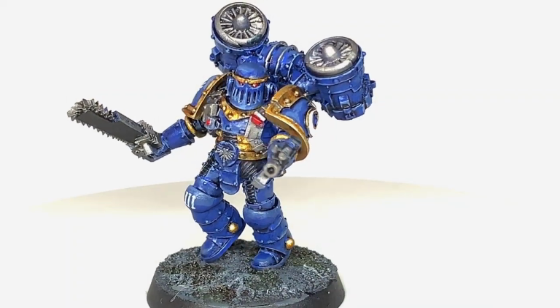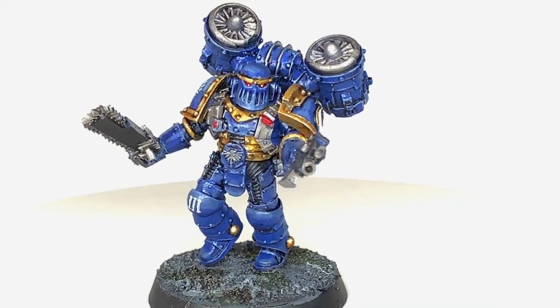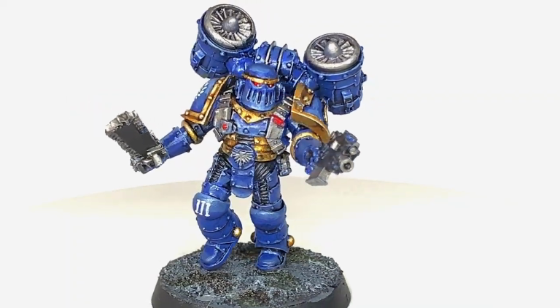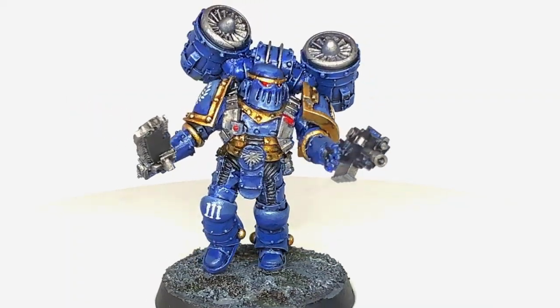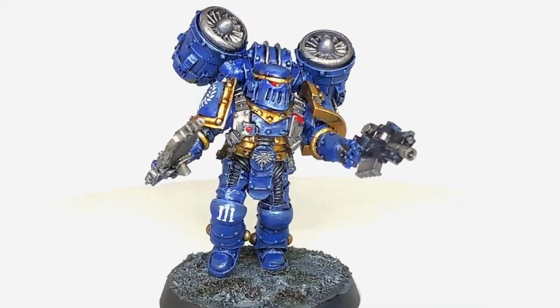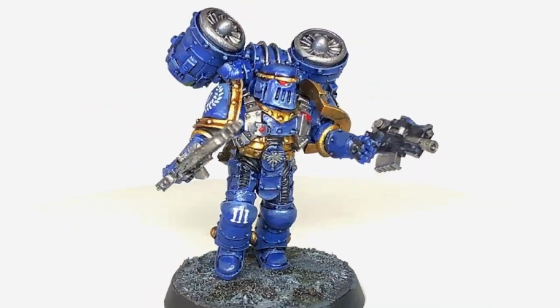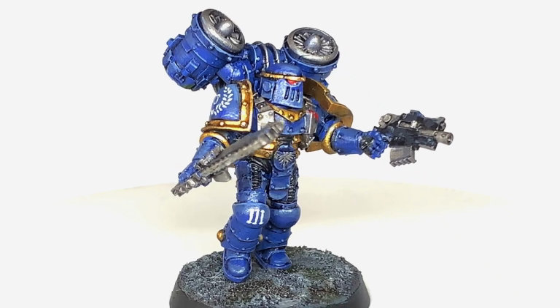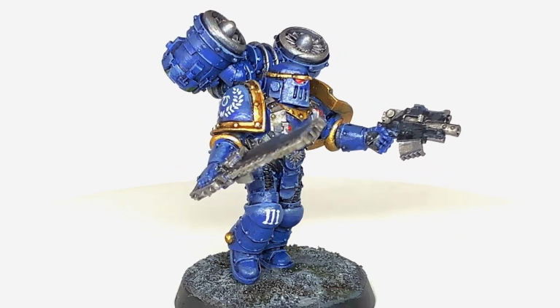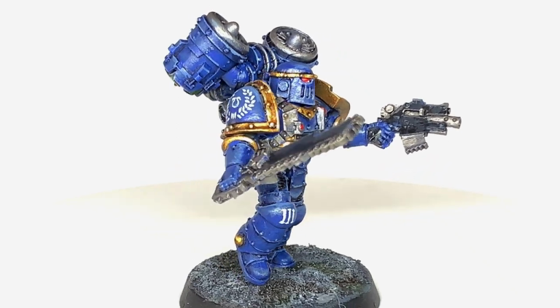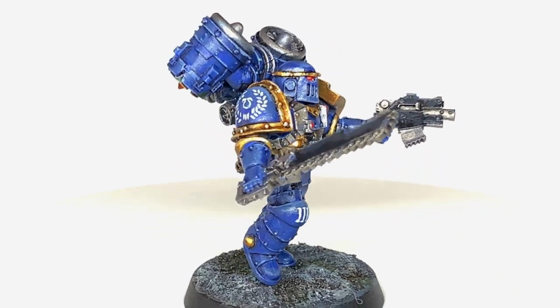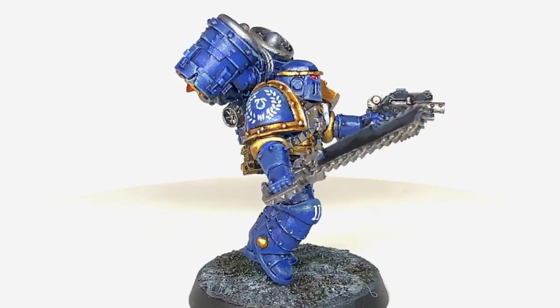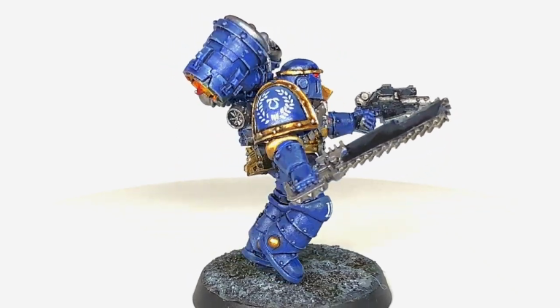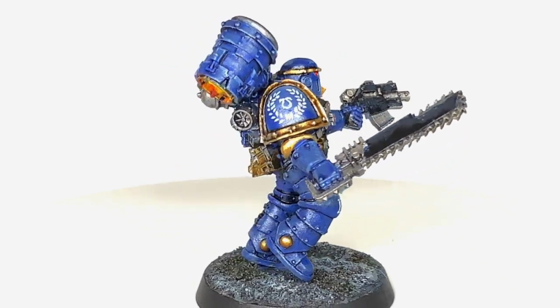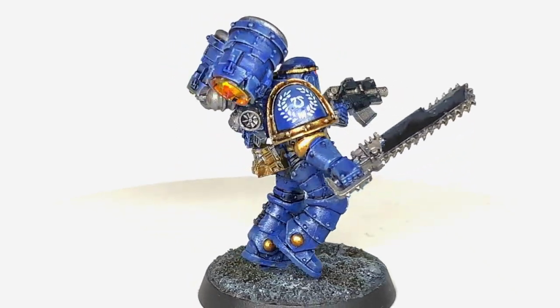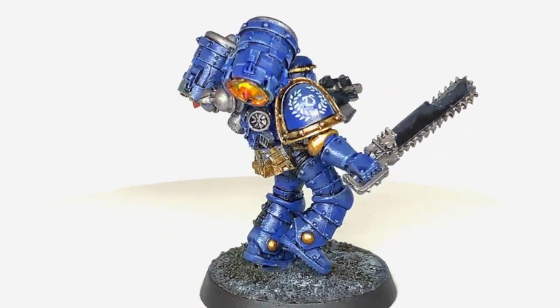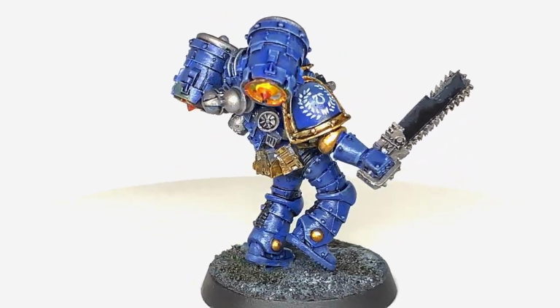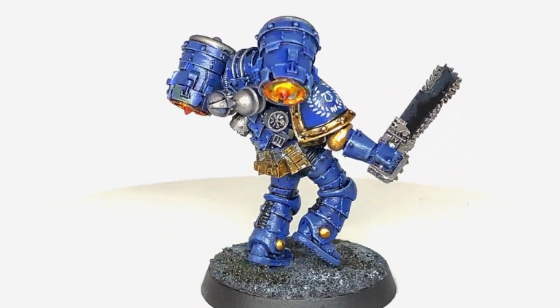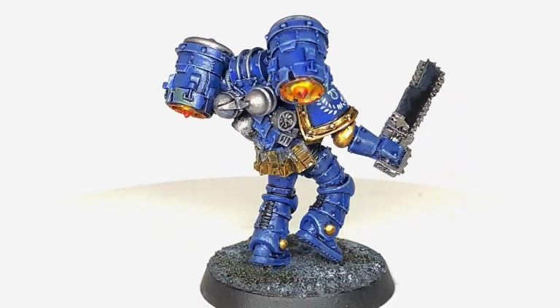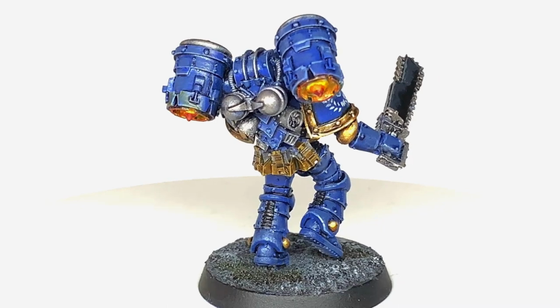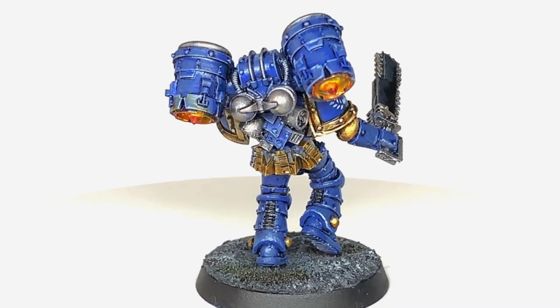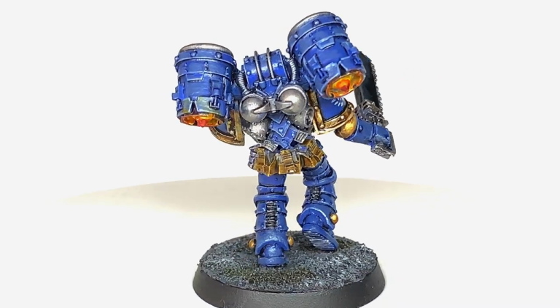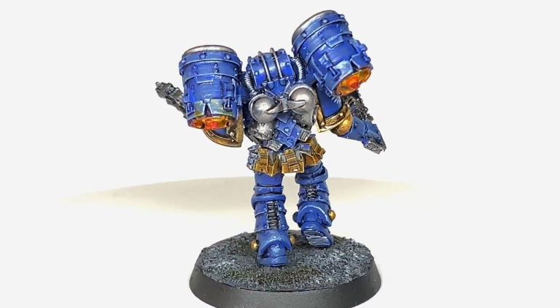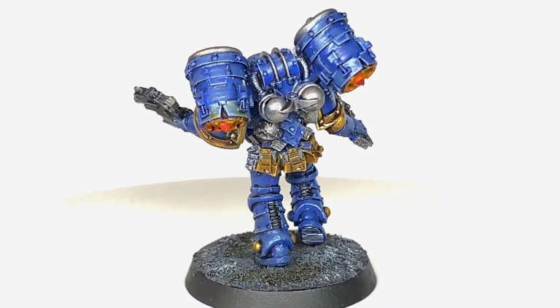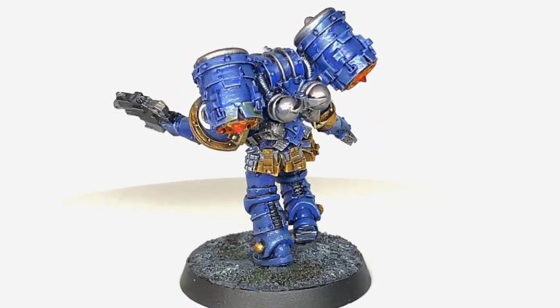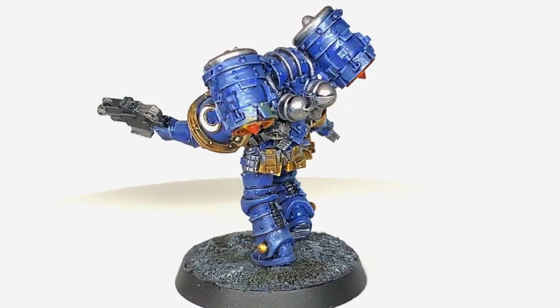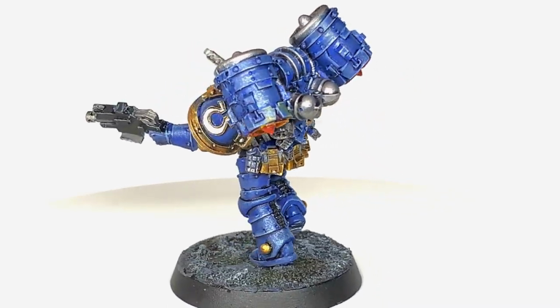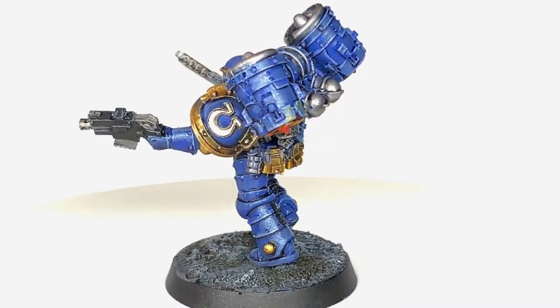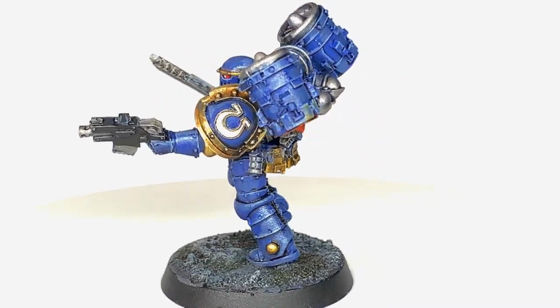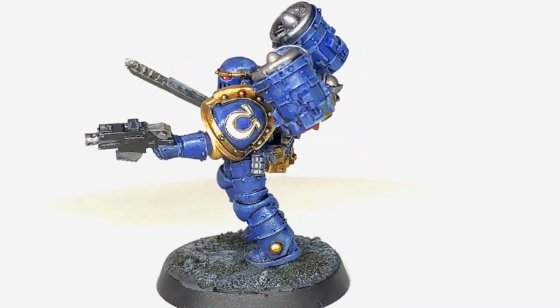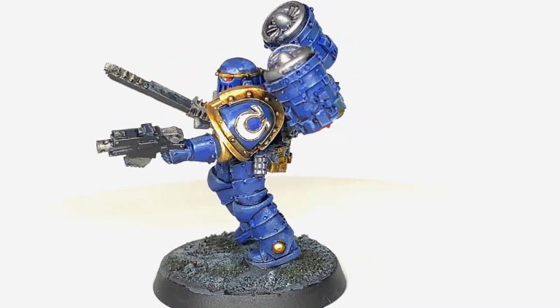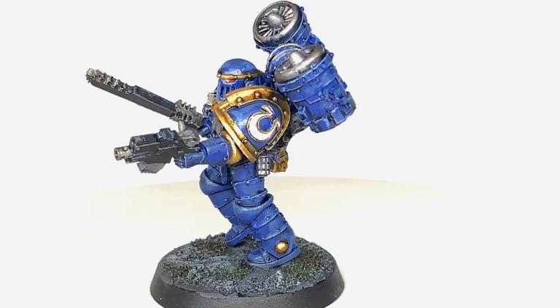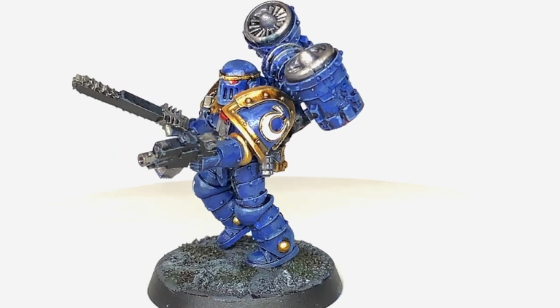This is the miniature we're going to be painting today and the end results for it. You can see the numerals on the knee, and there's going to be a video to do that laurel on the shoulder pad at a later point, but this is what we're hopefully finishing with by the end of this video.